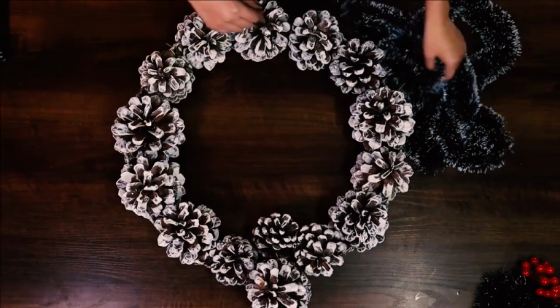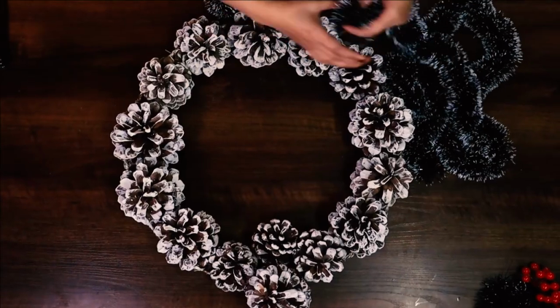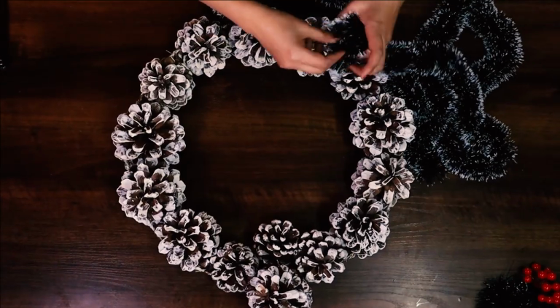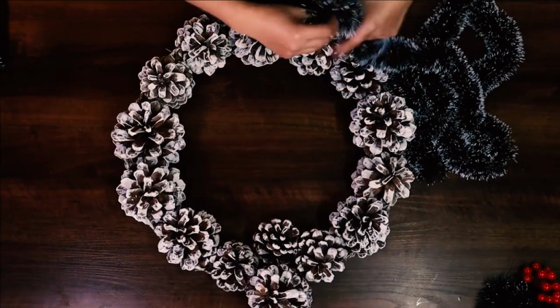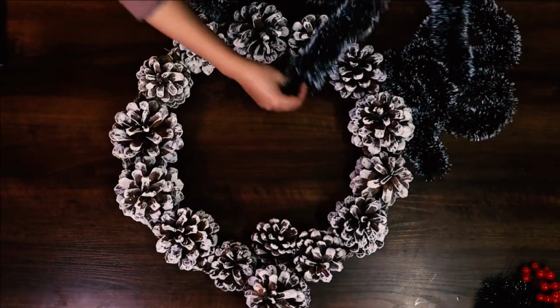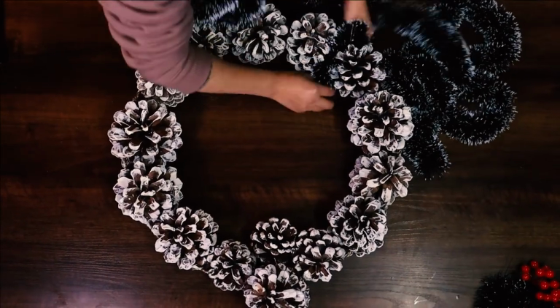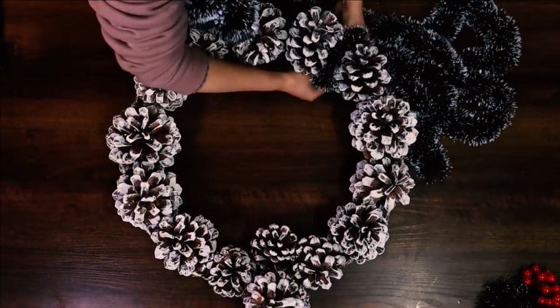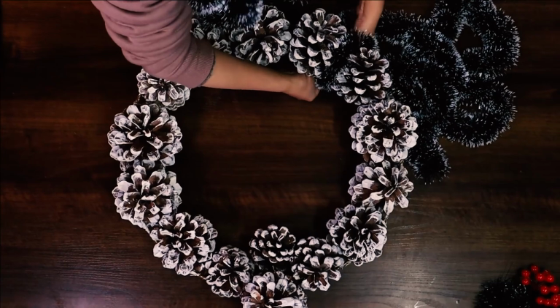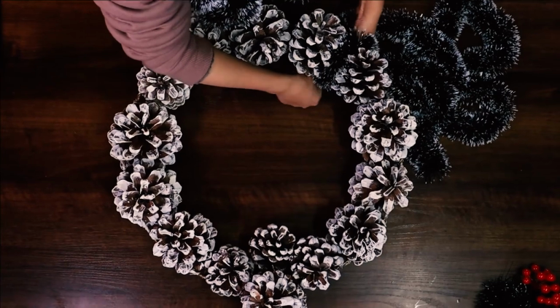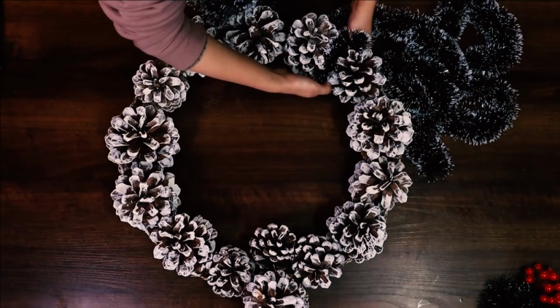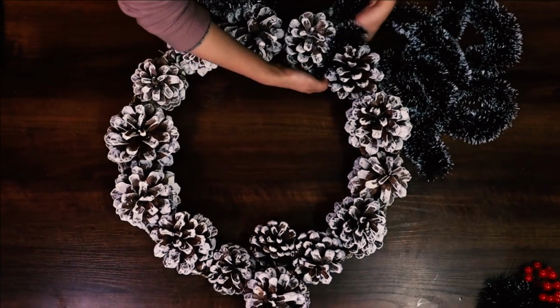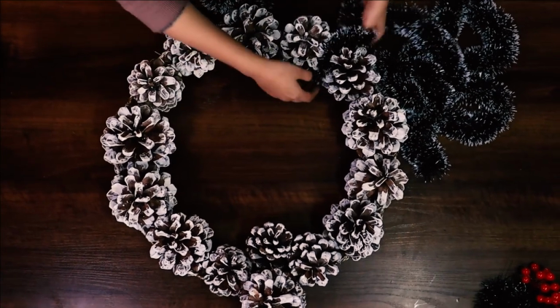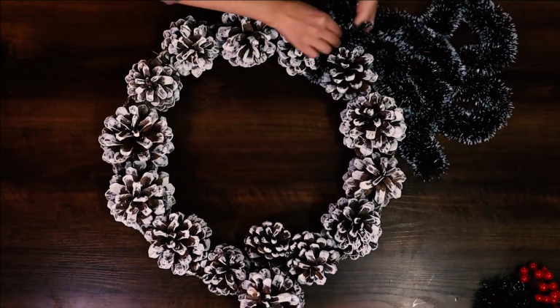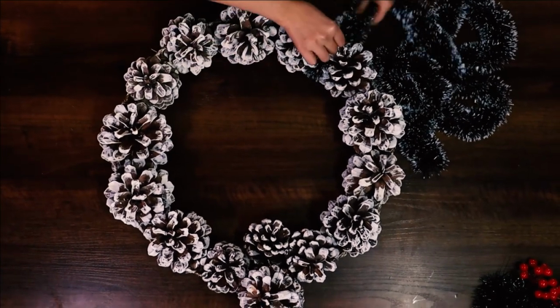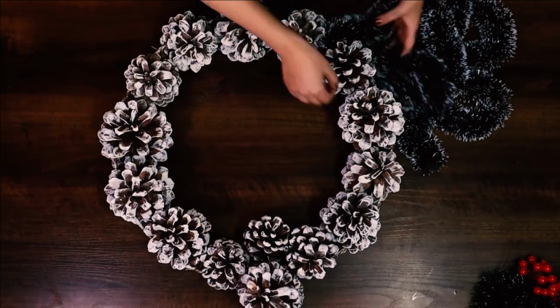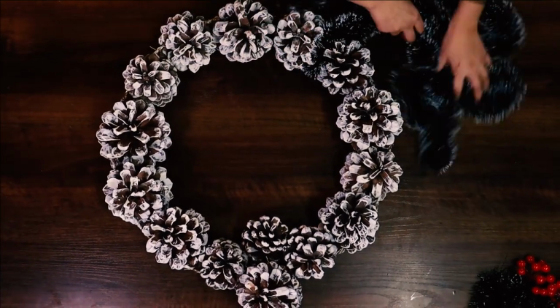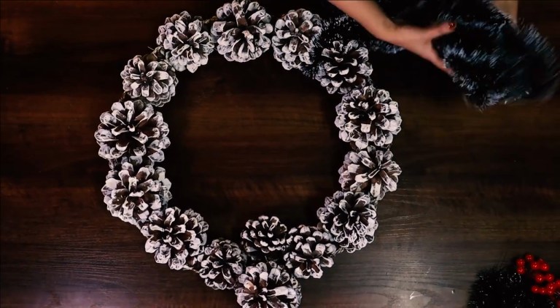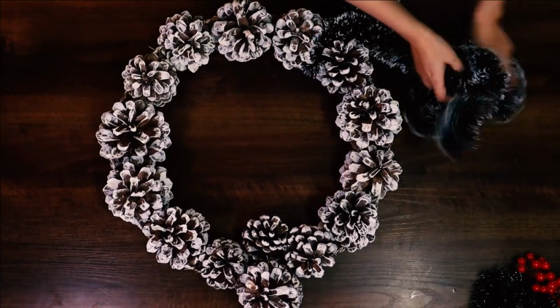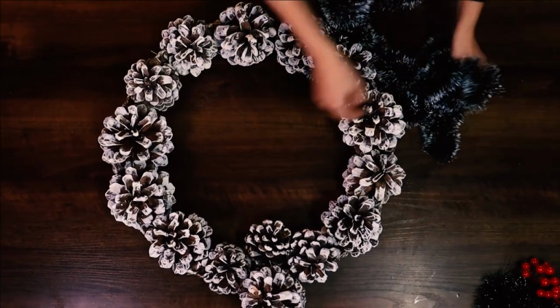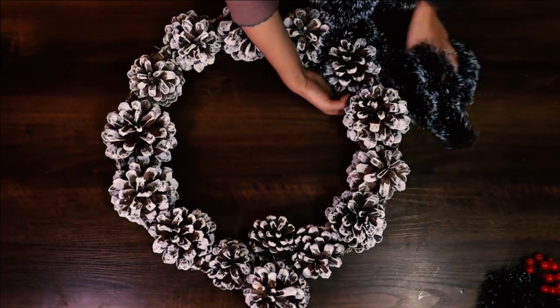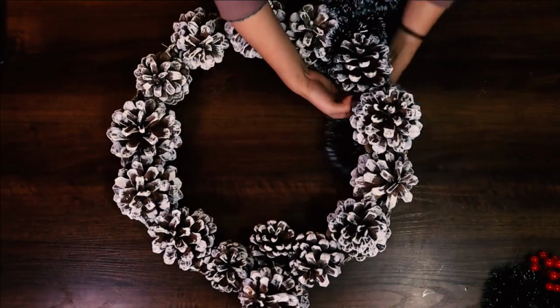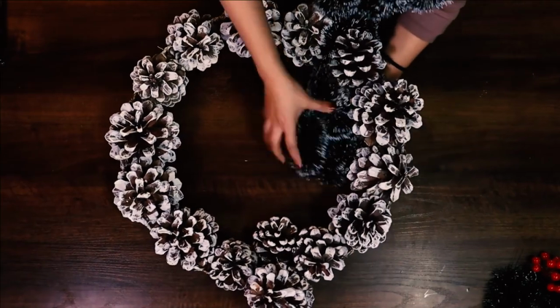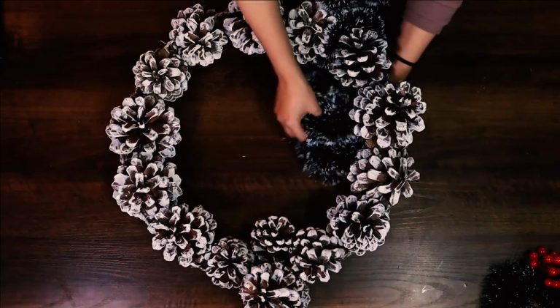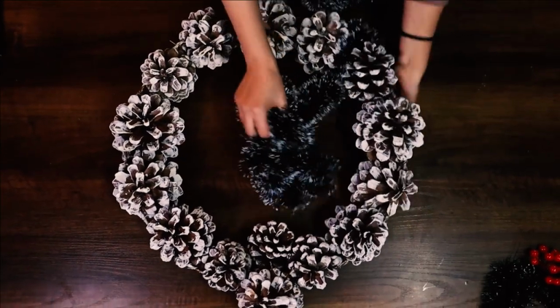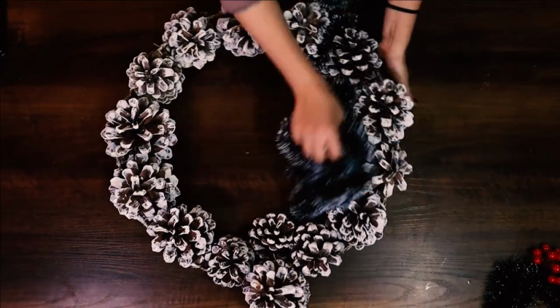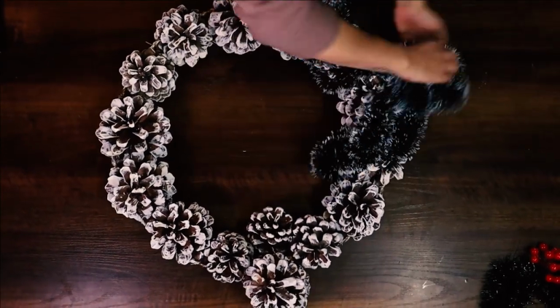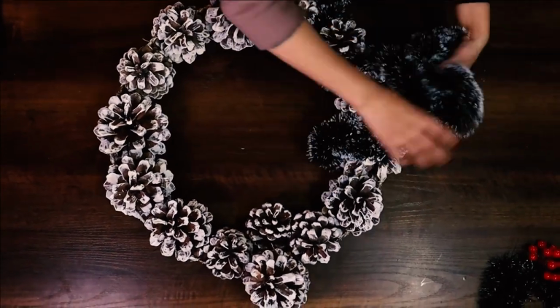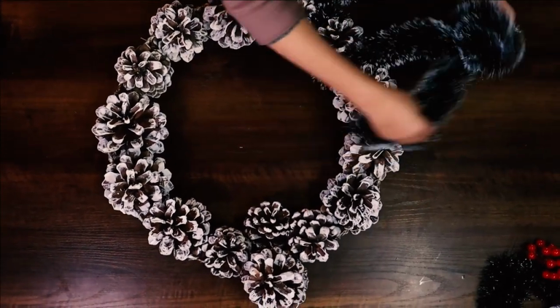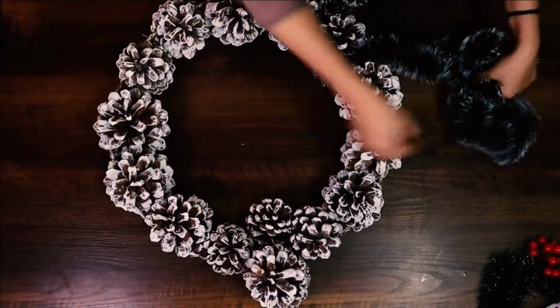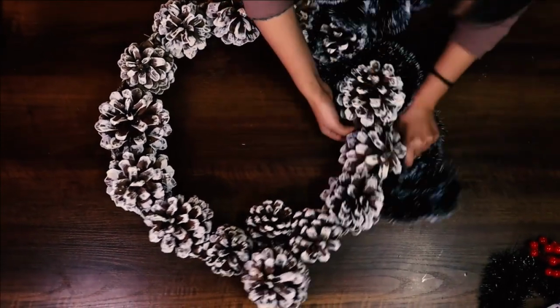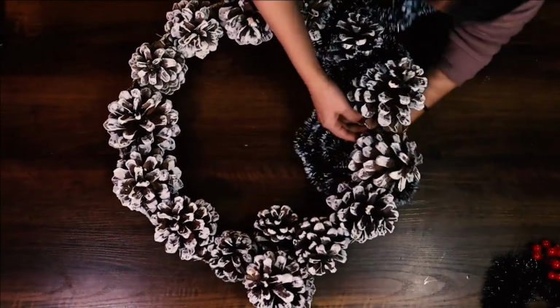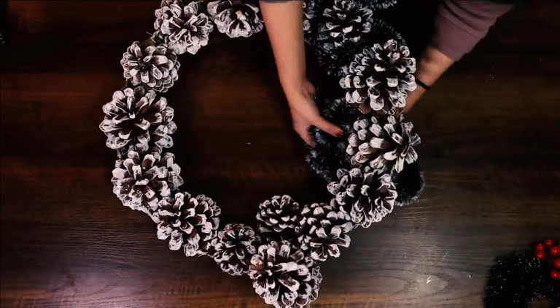For our first step, we are wrapping this tinsel garland around our pine cones to give it a full Christmas vibe look.